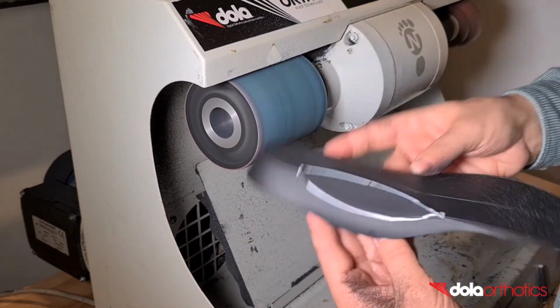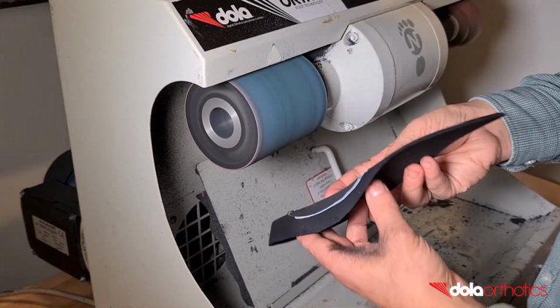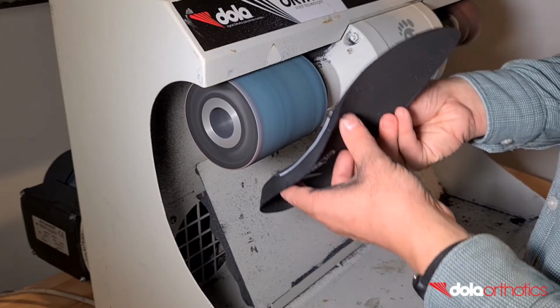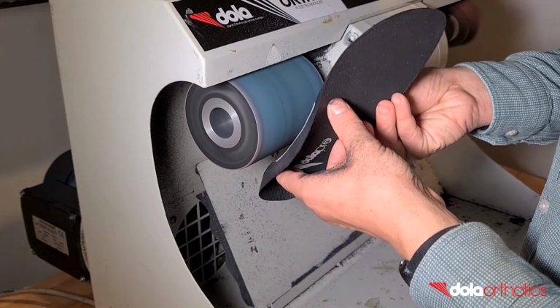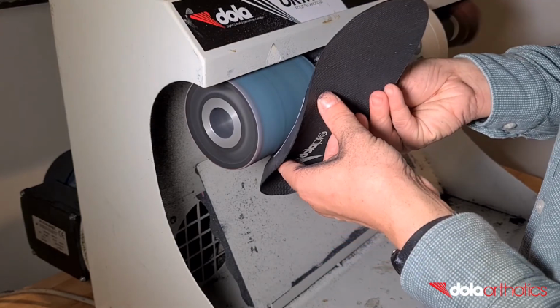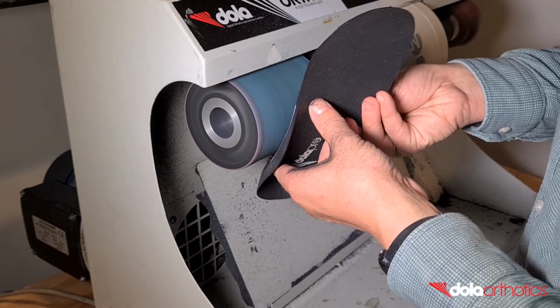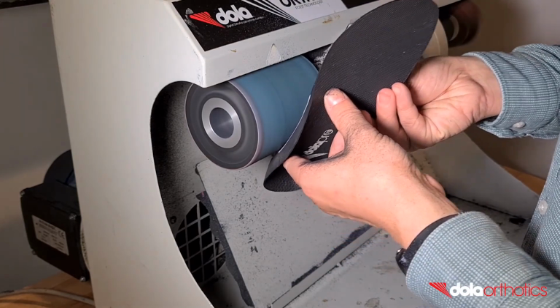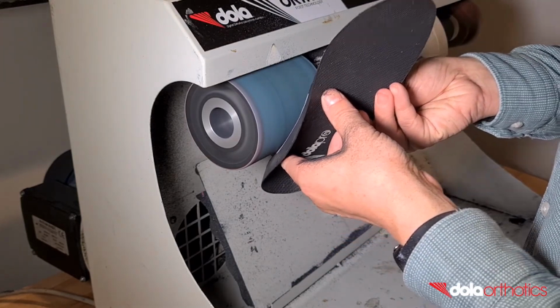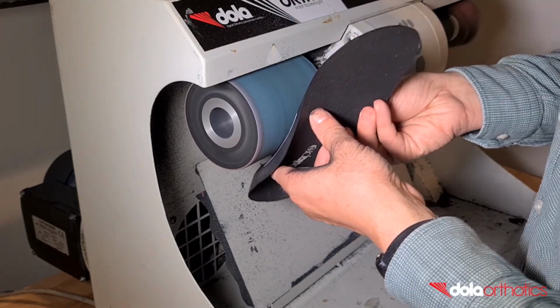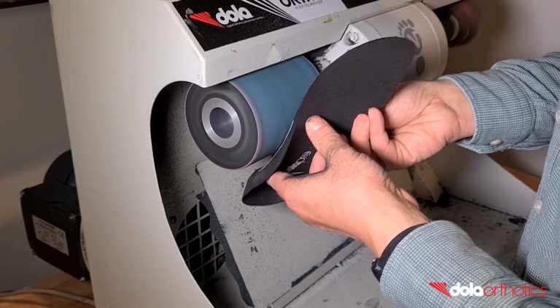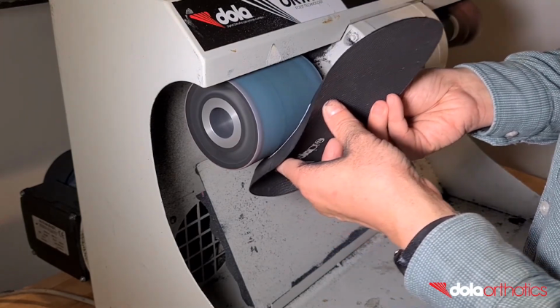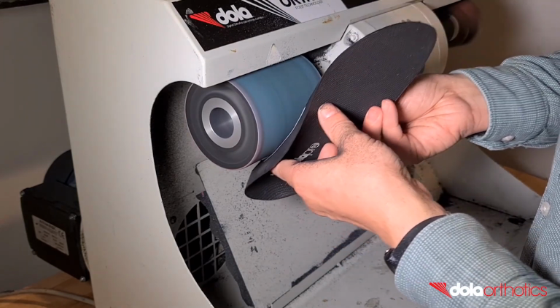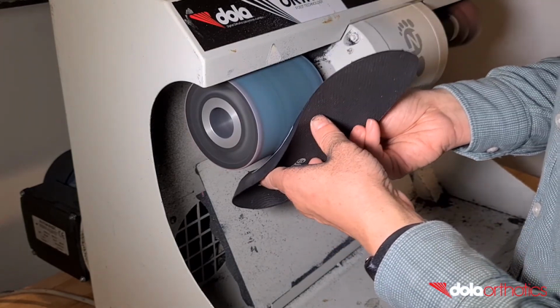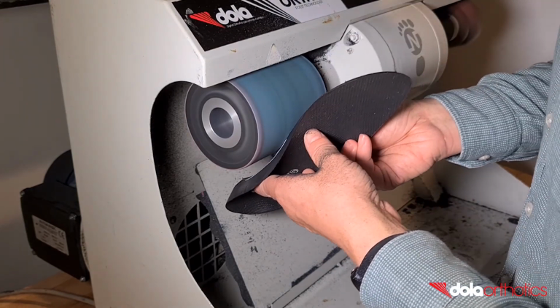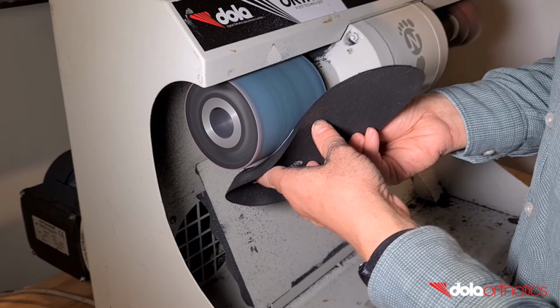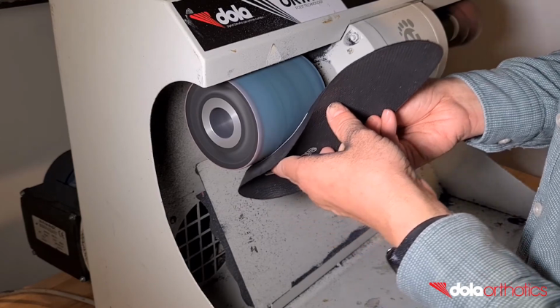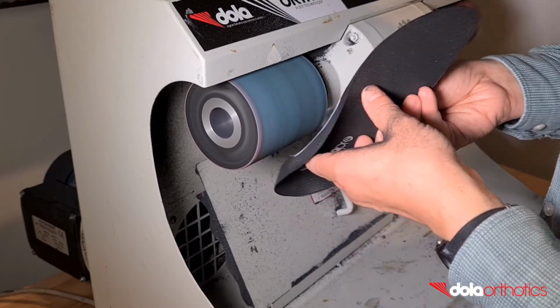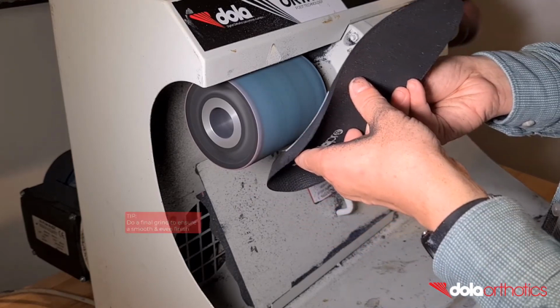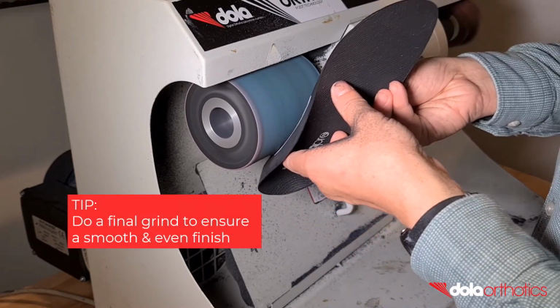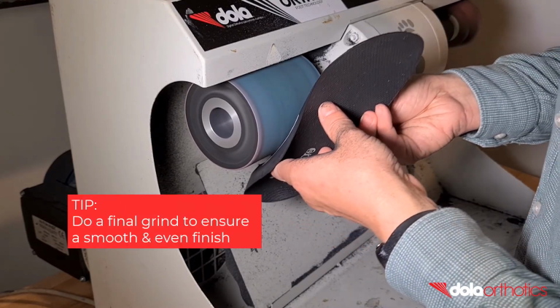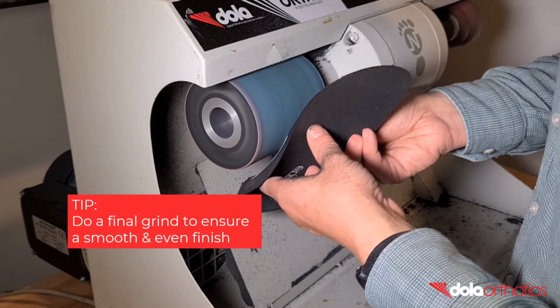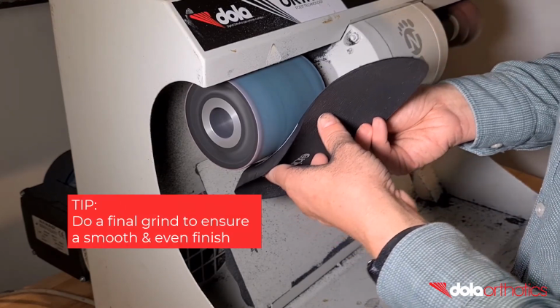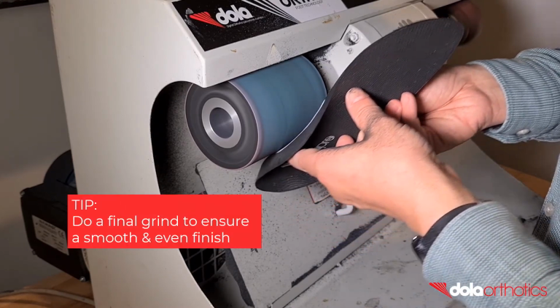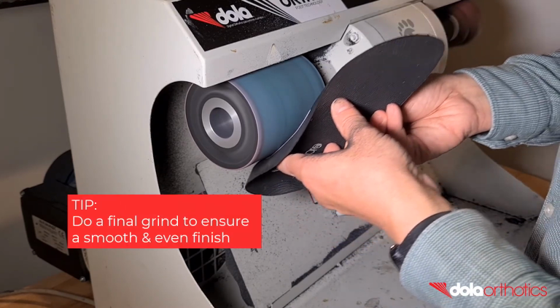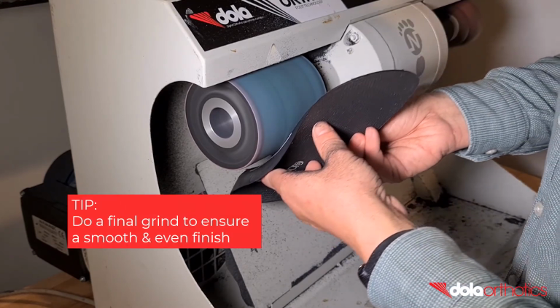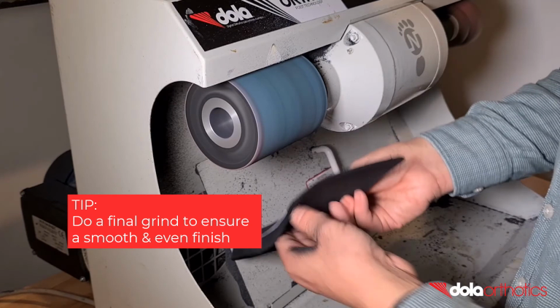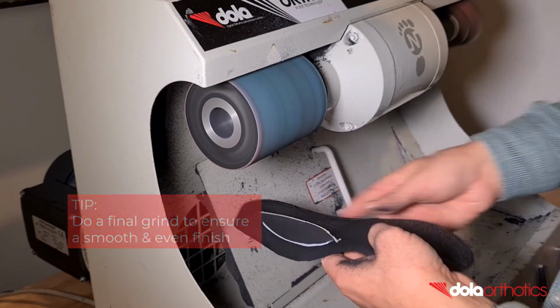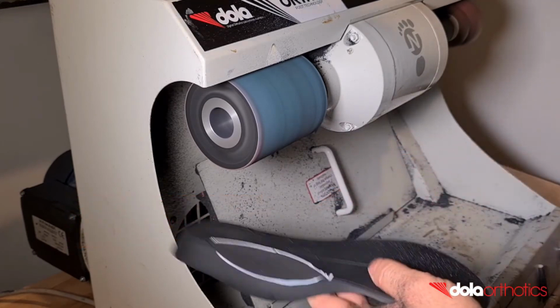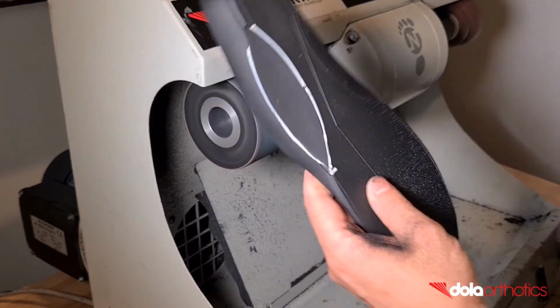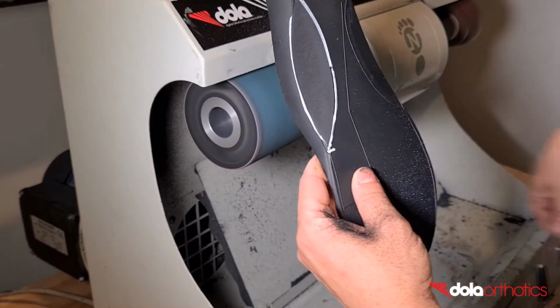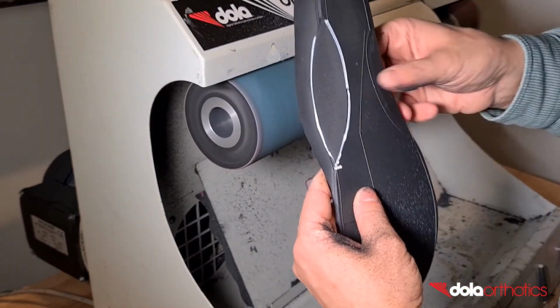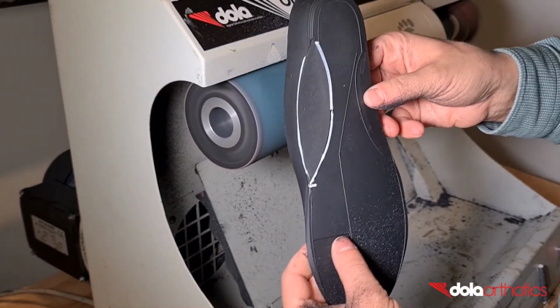Step 7: A full sweep of the edge against the grinder will ensure a smooth and even finish of the full arch. For an anterior grind, remove material from the anterior half of the arch. Step 8: For a posterior grind, remove material from the posterior half of the arch.